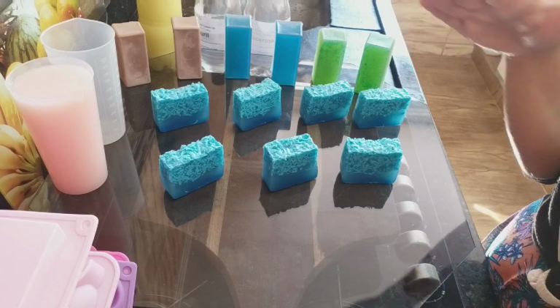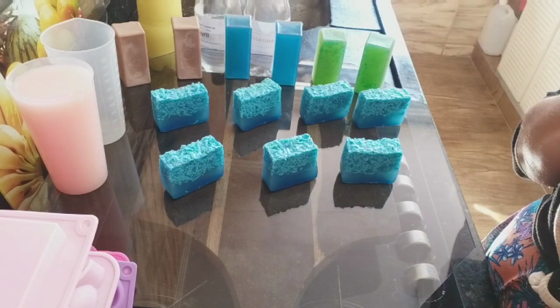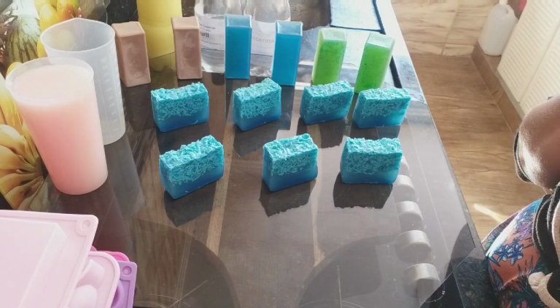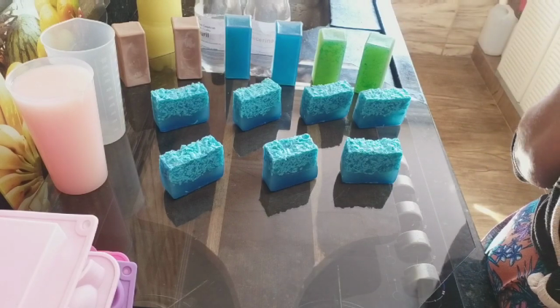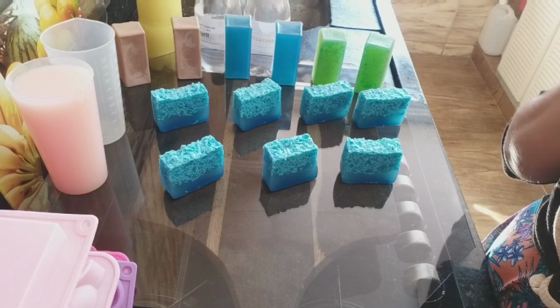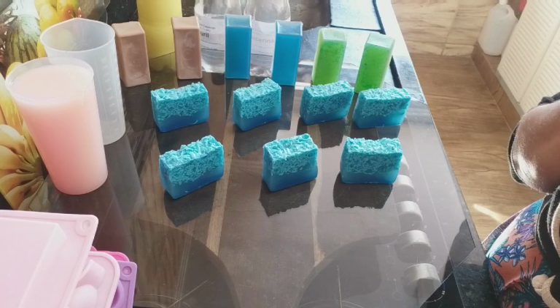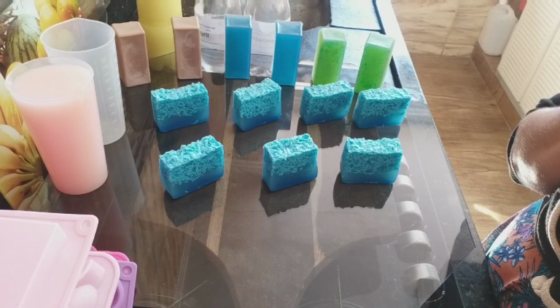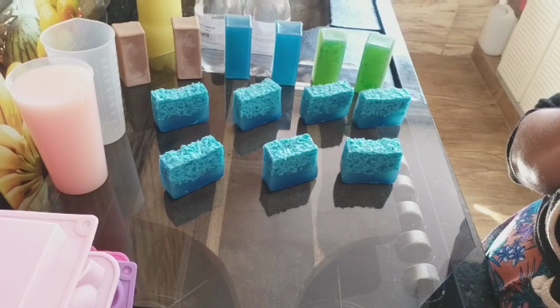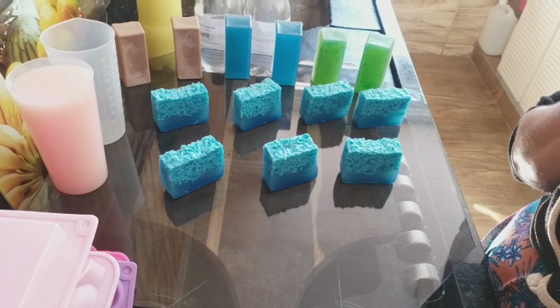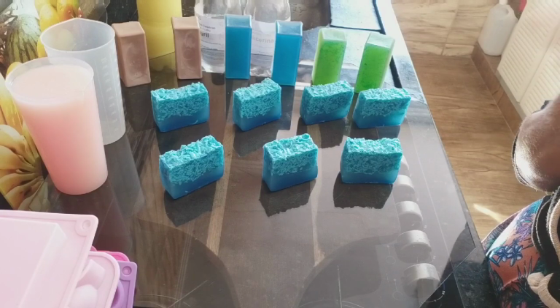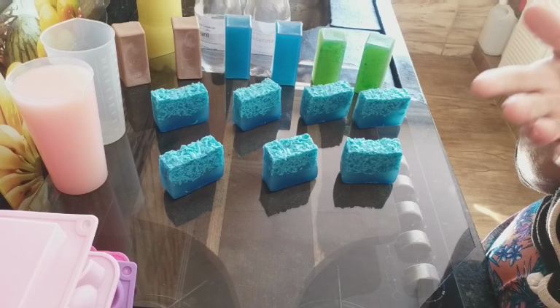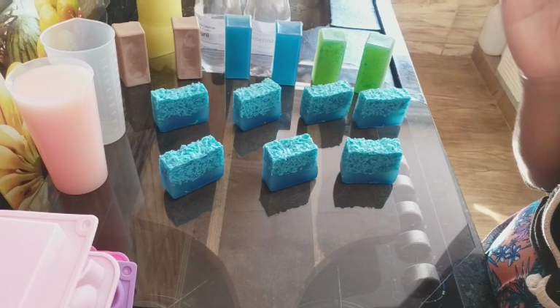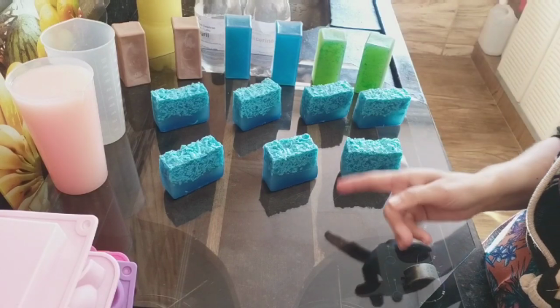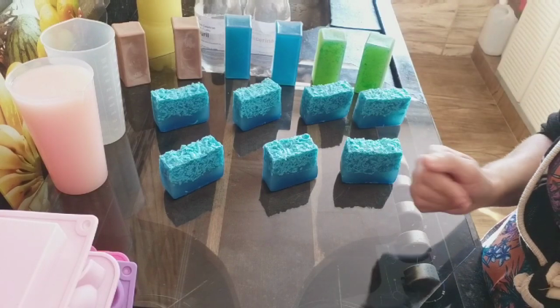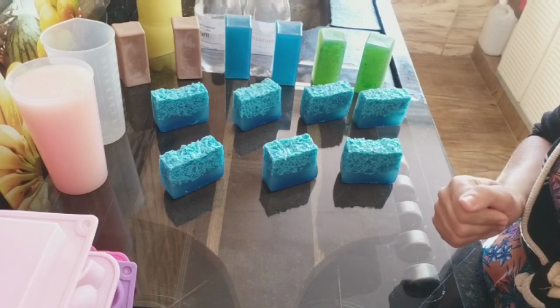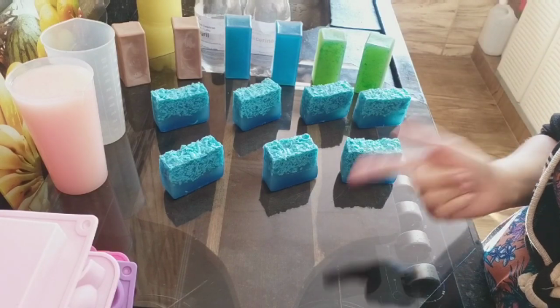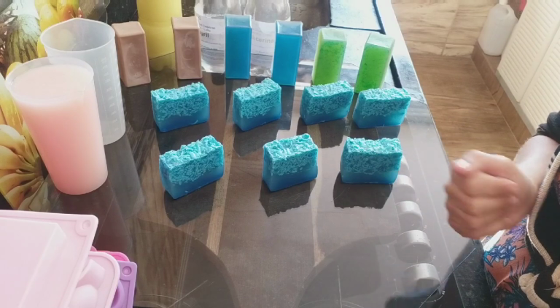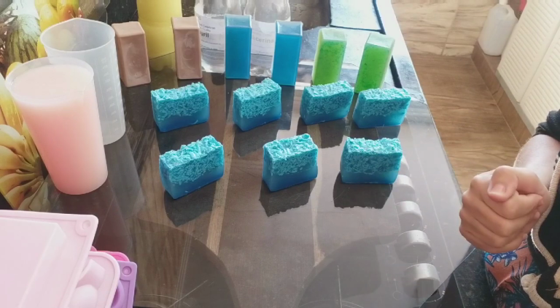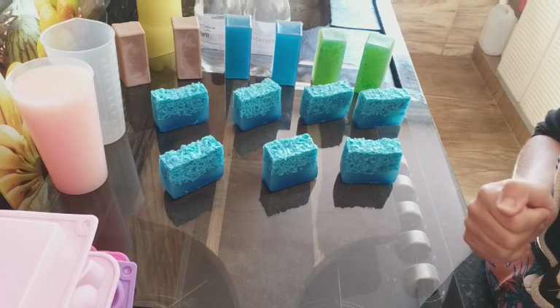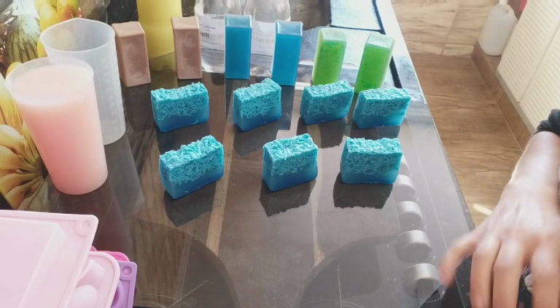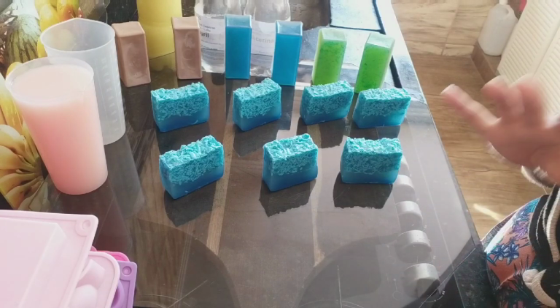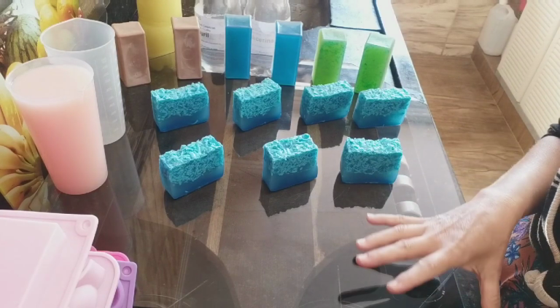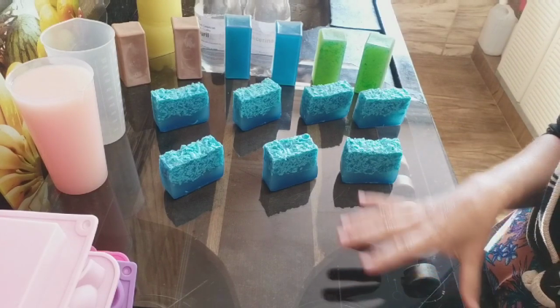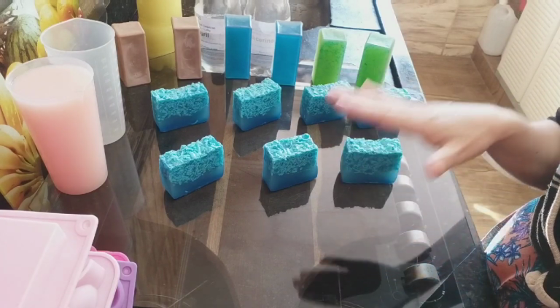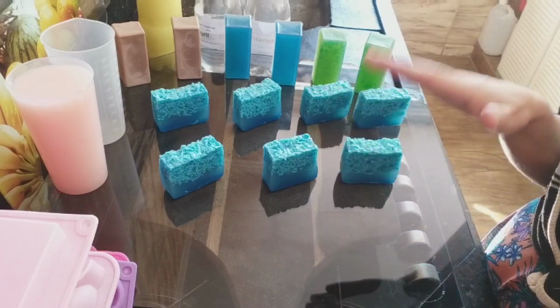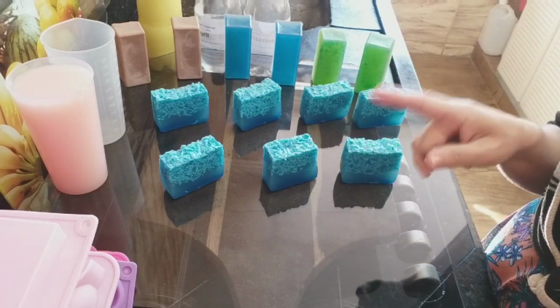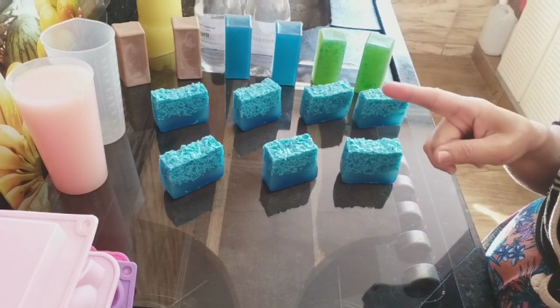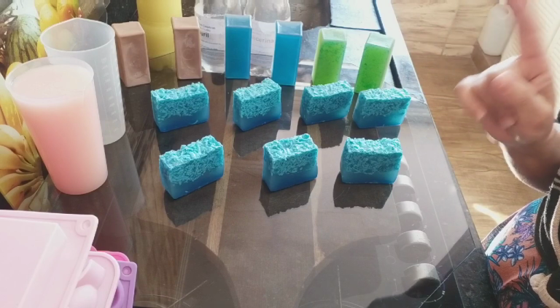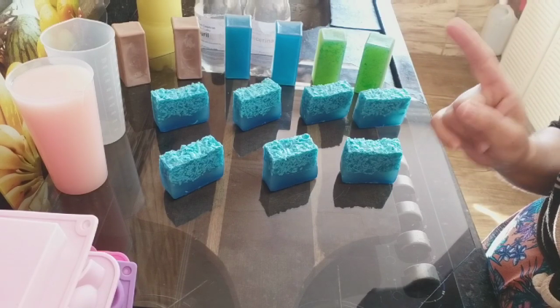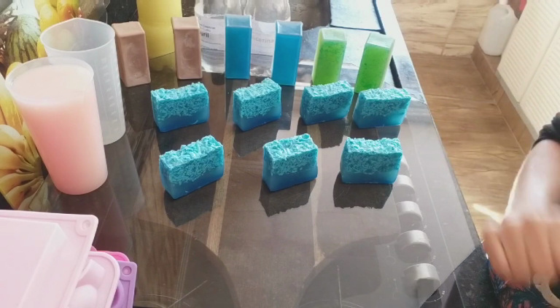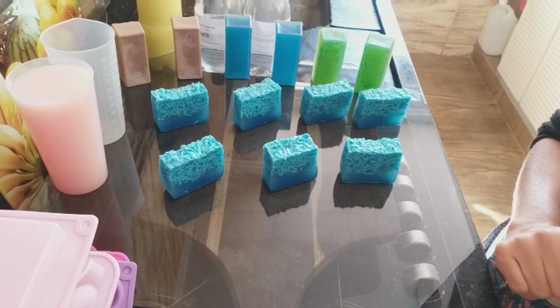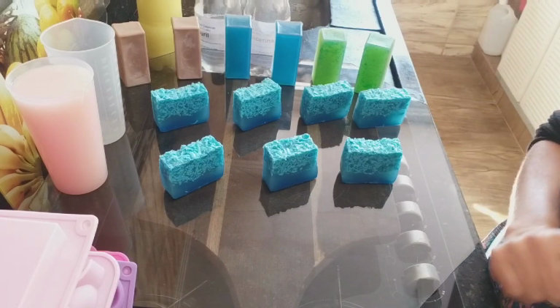Vai poder fazer. A gente tem um link pra isso. Agora, não tendo, vai vir pra cá e não vai ficar sem fazer receita. É sonho, gente. Fiquem atentos. Dia 8 de setembro, 4 da tarde, vai estar no ar.